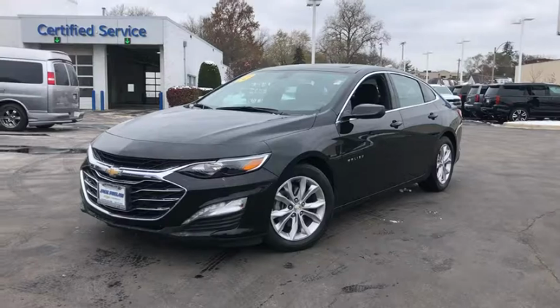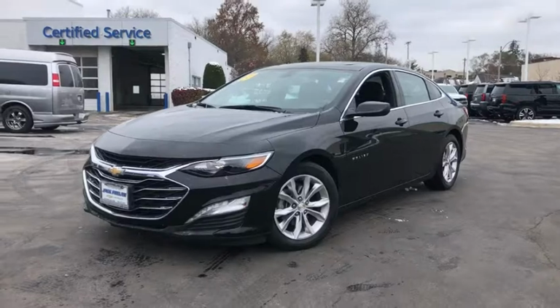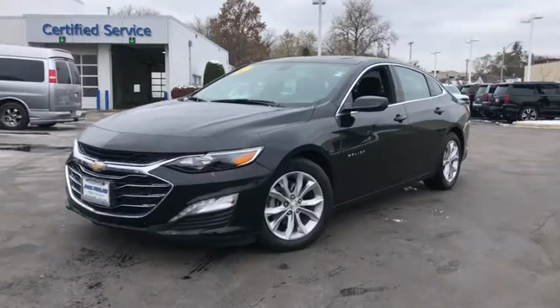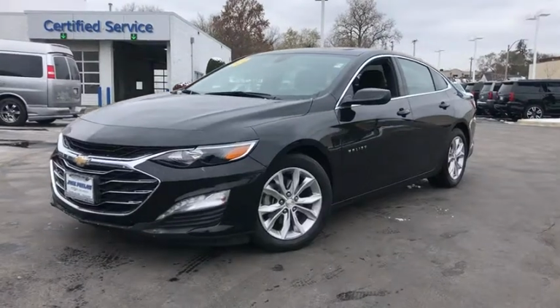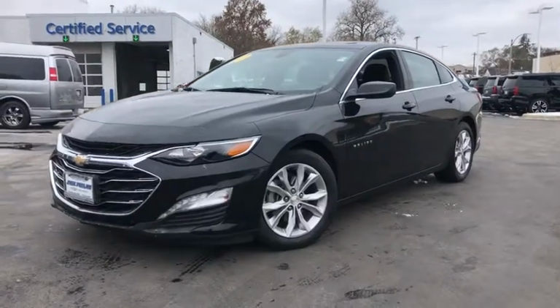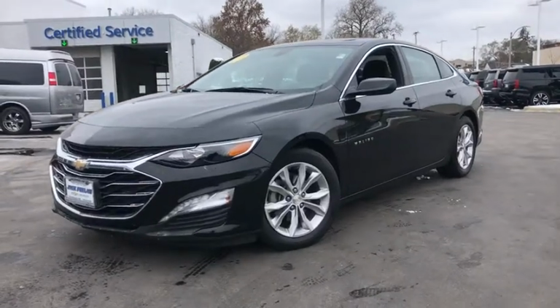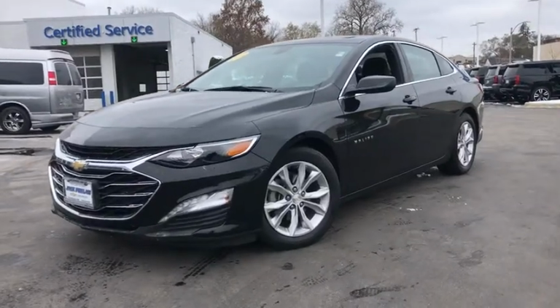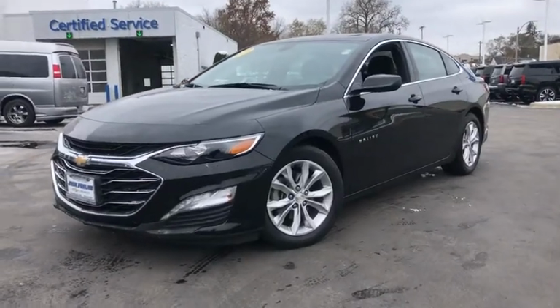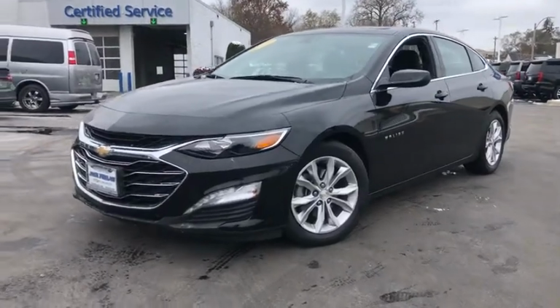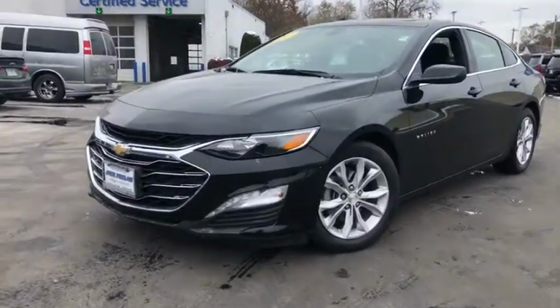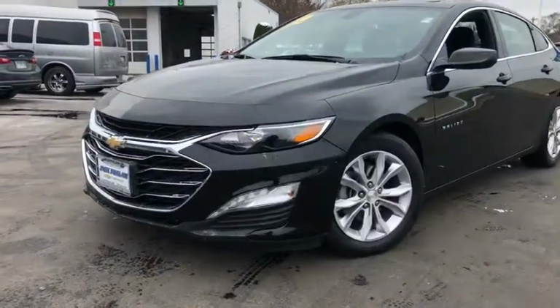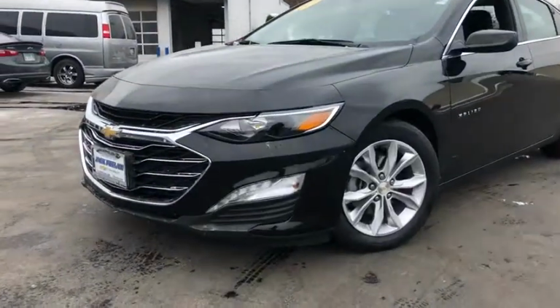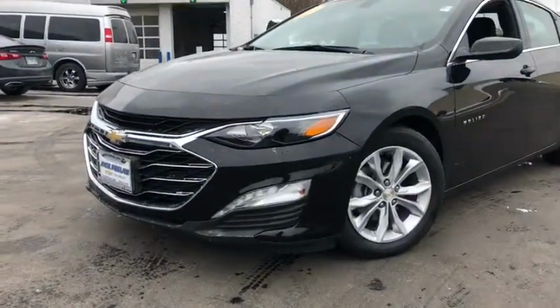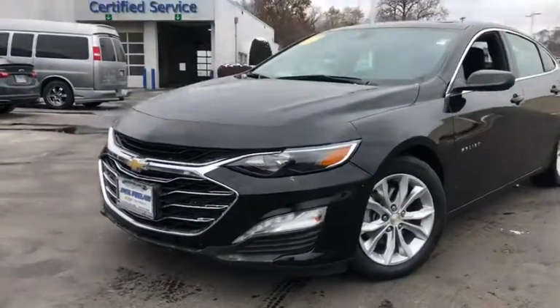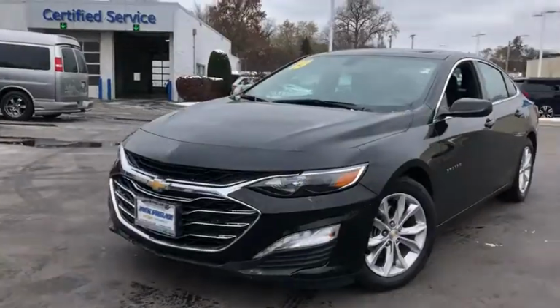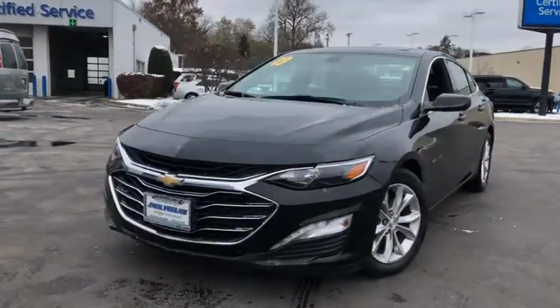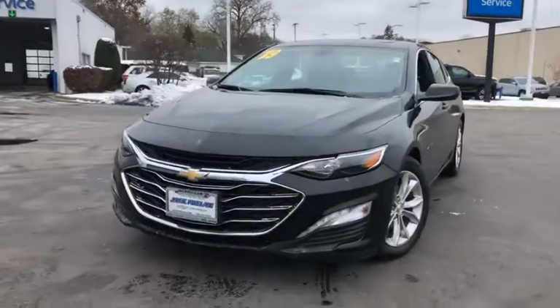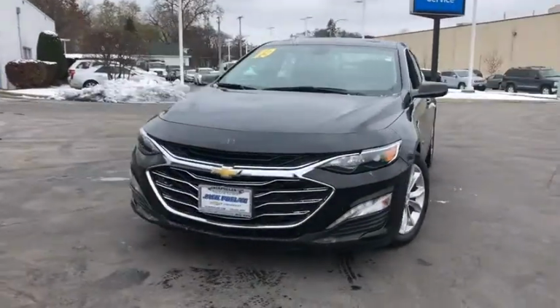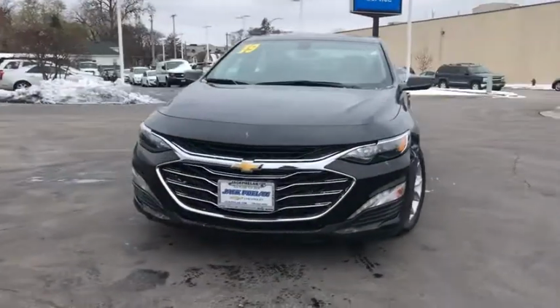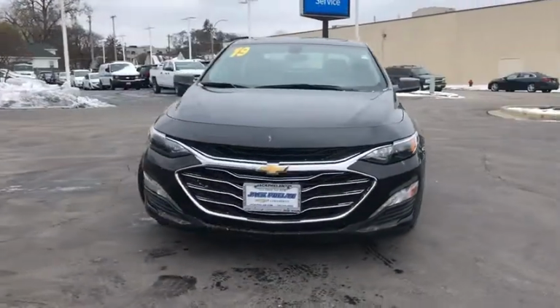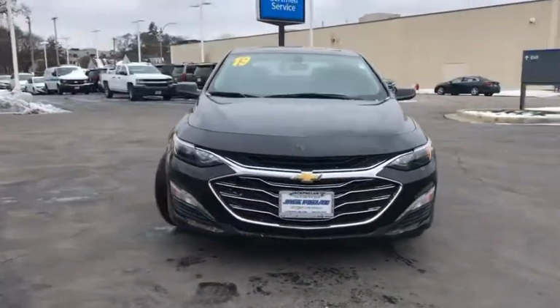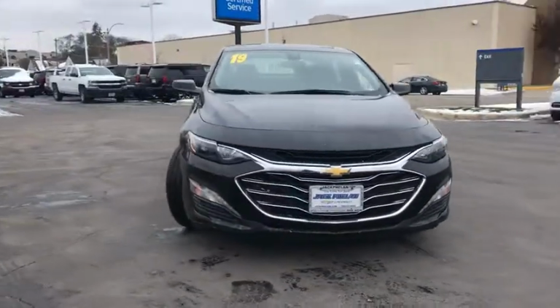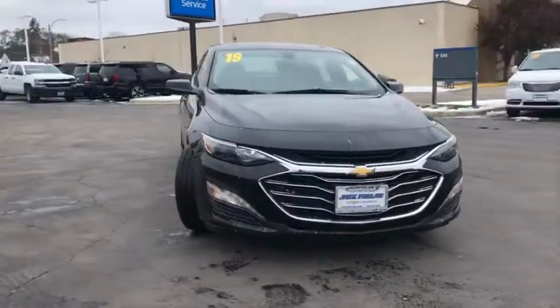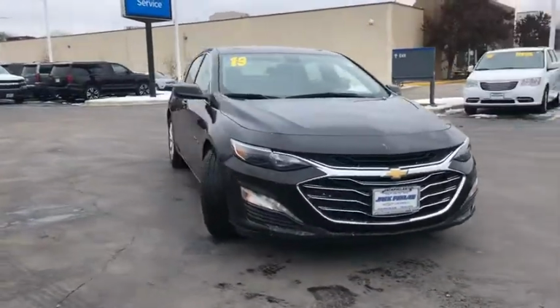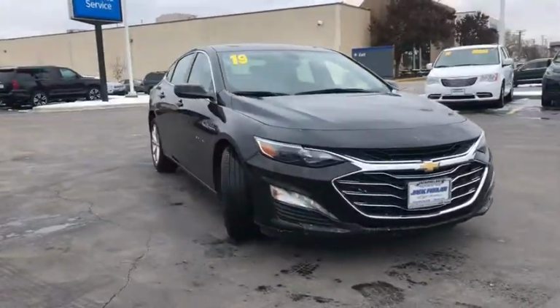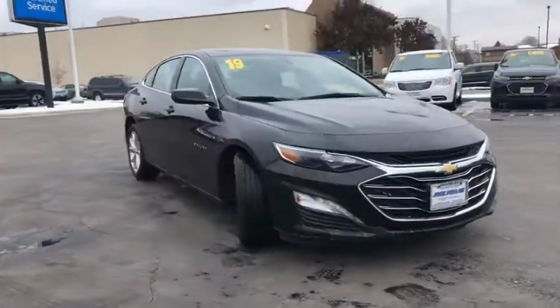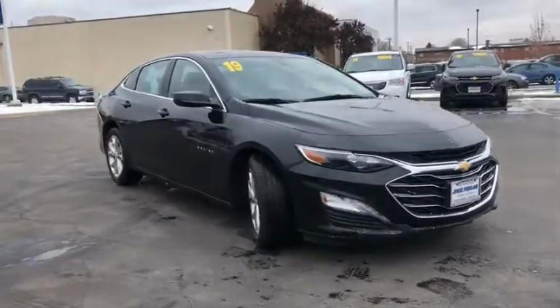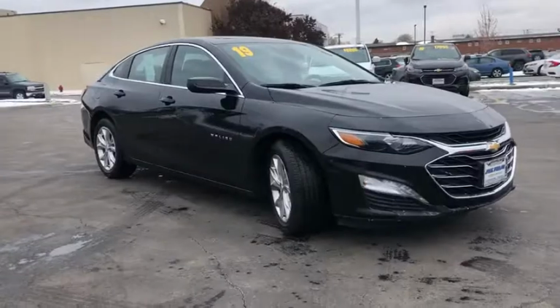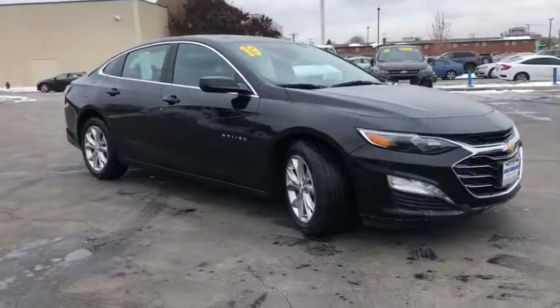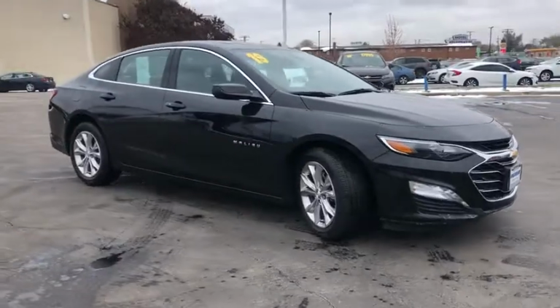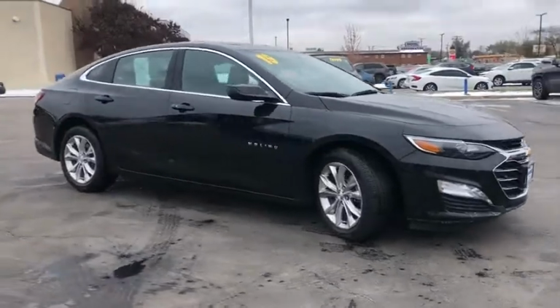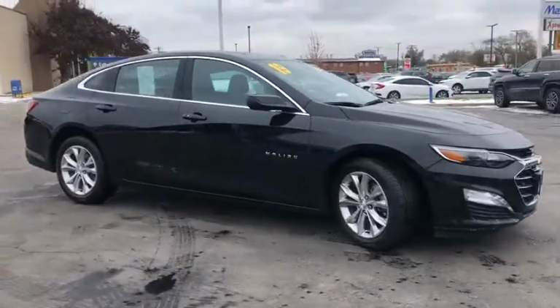You are going to love the 2019 Chevrolet Malibu, a combination of performance and fuel economy. The Malibu is a great commuting car. This vehicle has less than 35,000 miles.